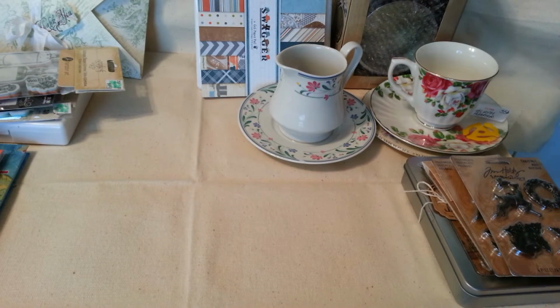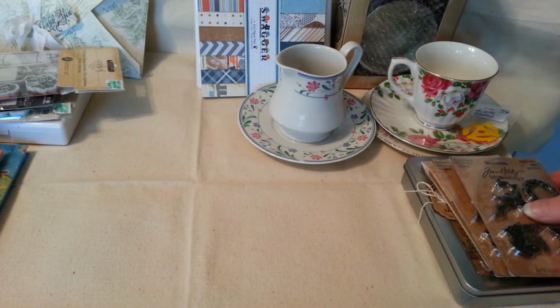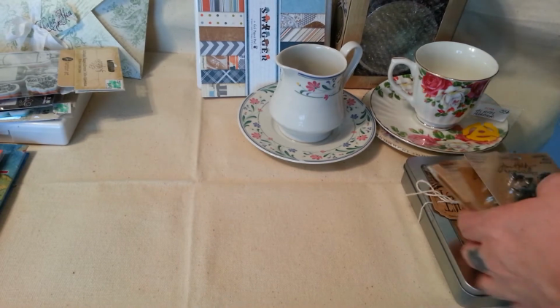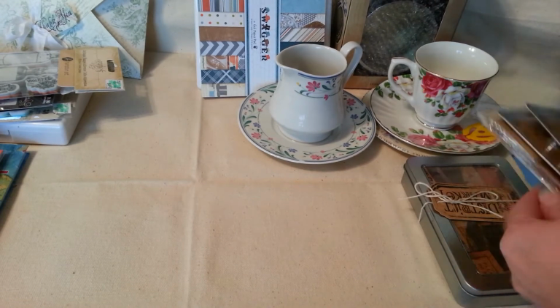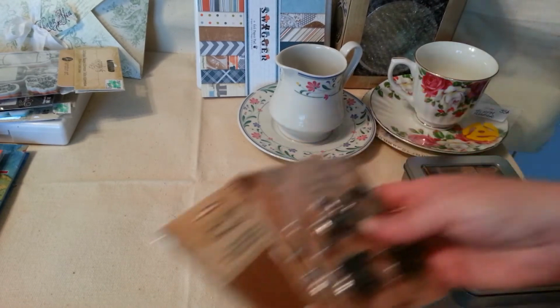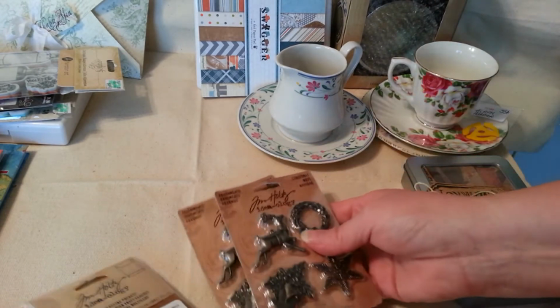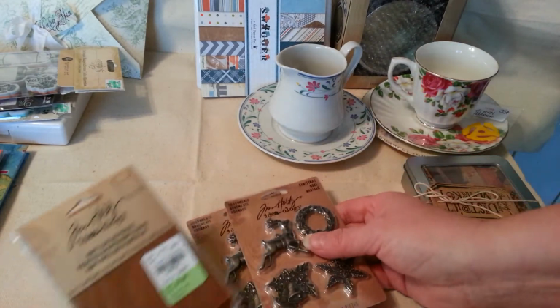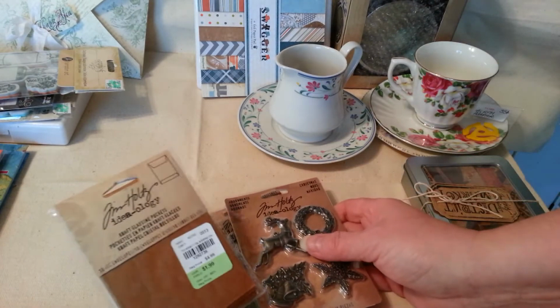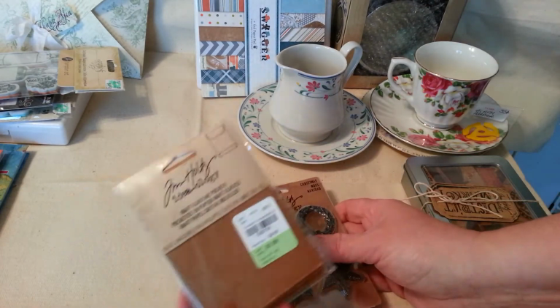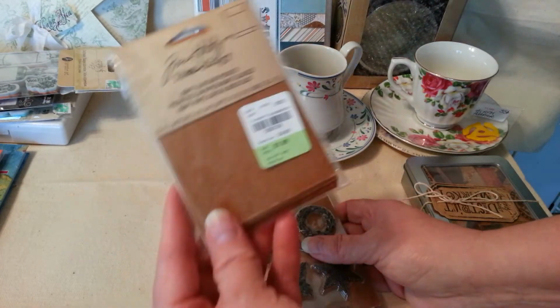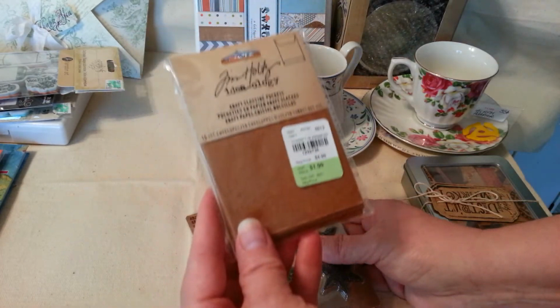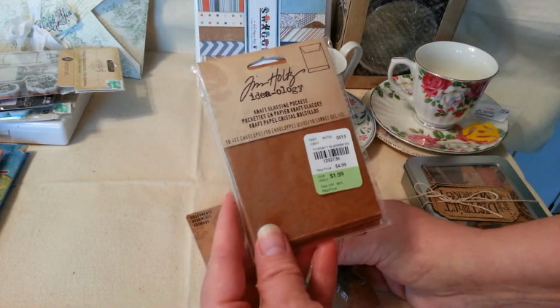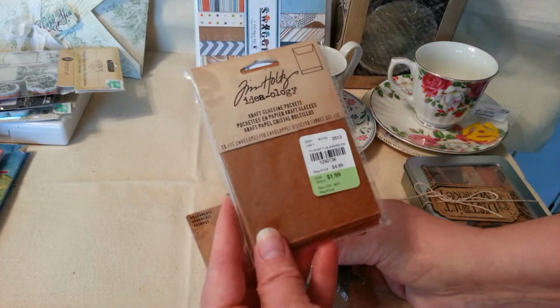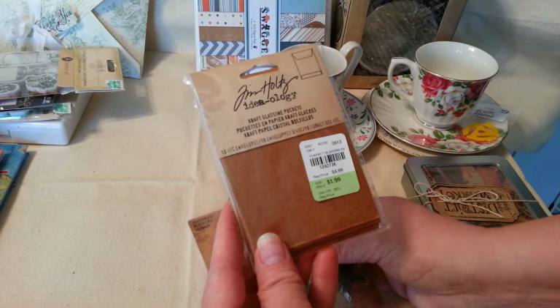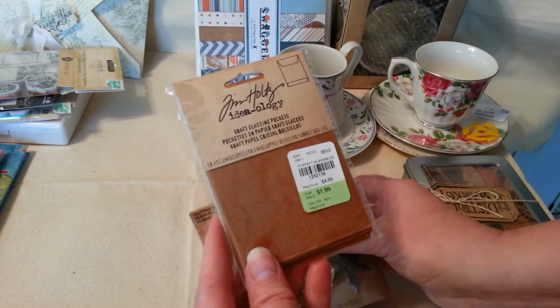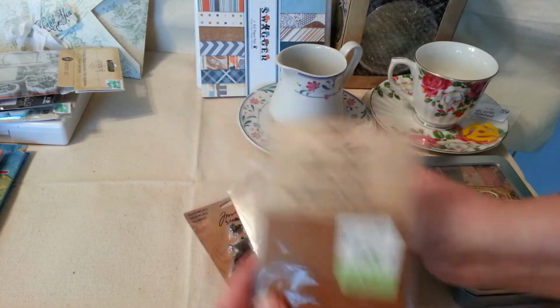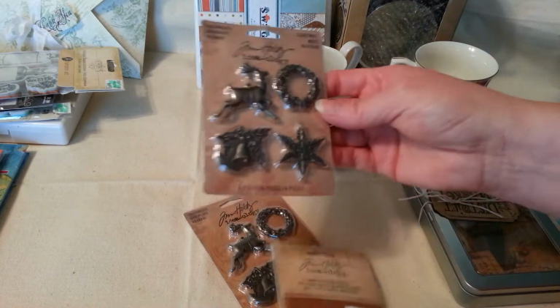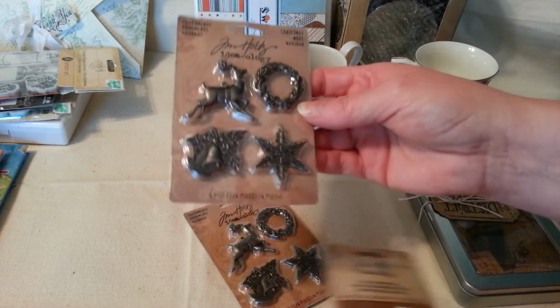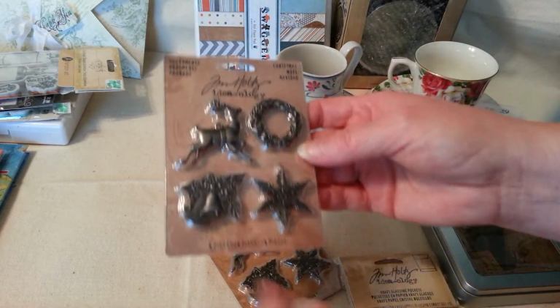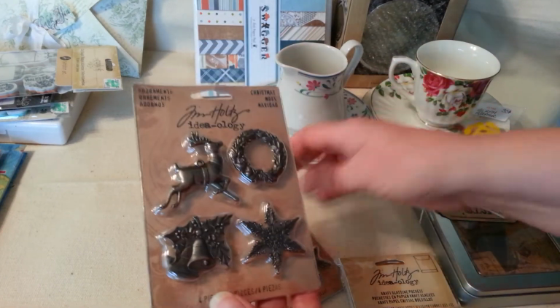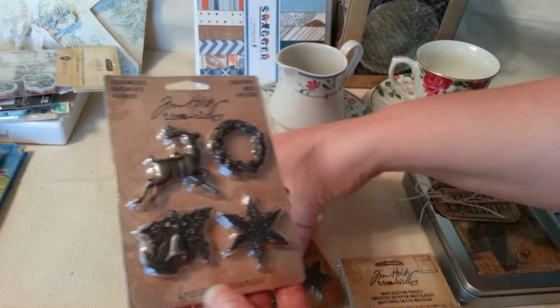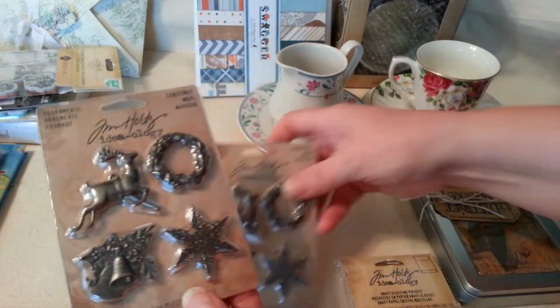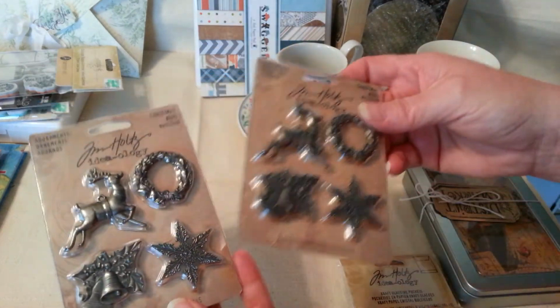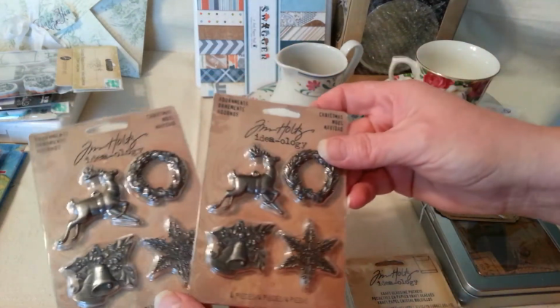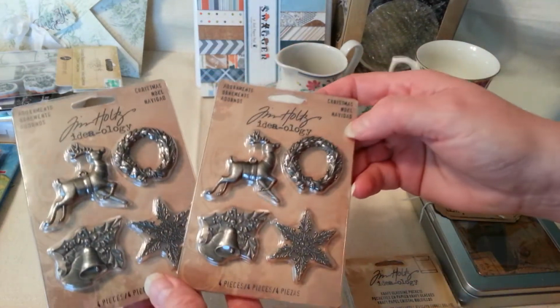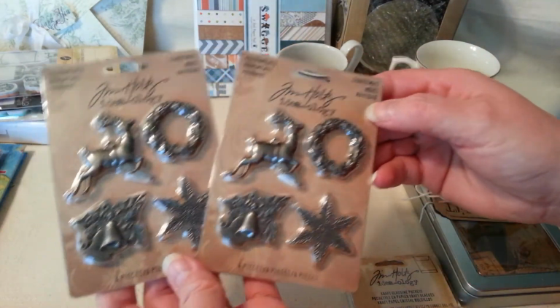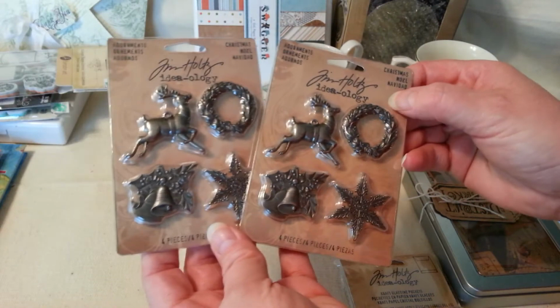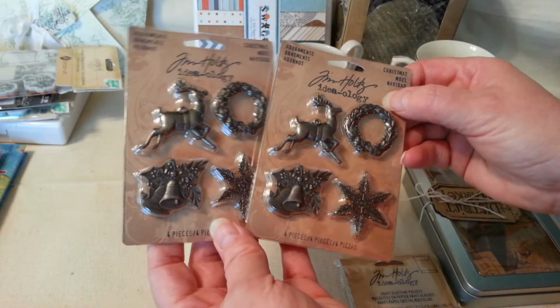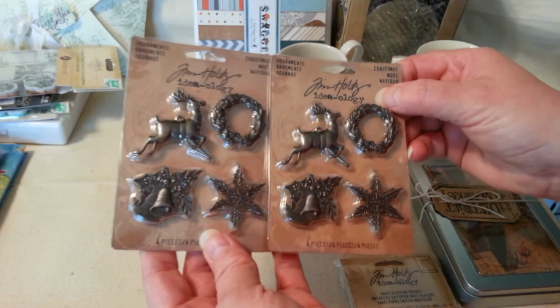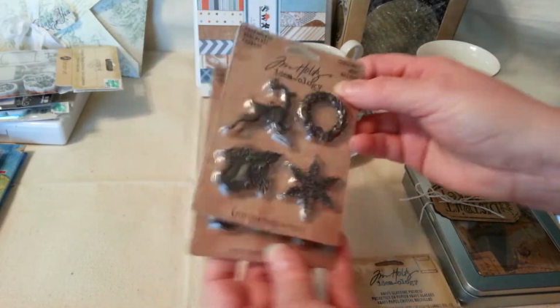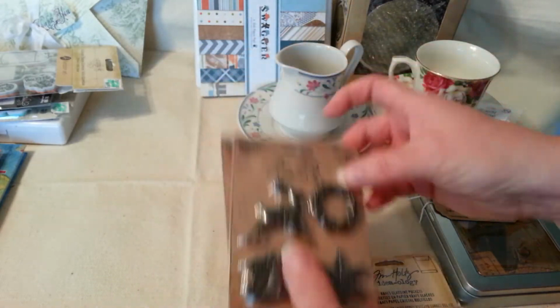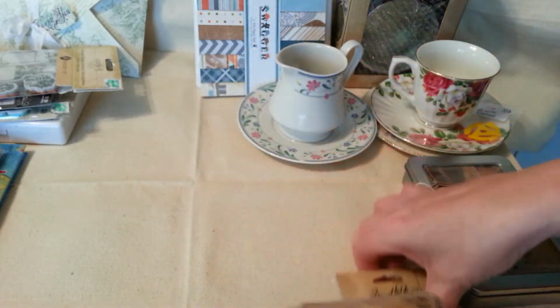And then I also found some craft glossing bags for $1.99. And then Tim Holtz's Christmas embellishments — I got a couple of those.